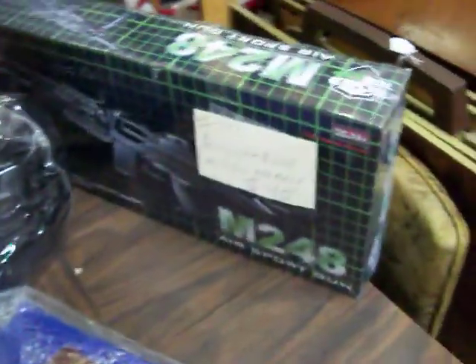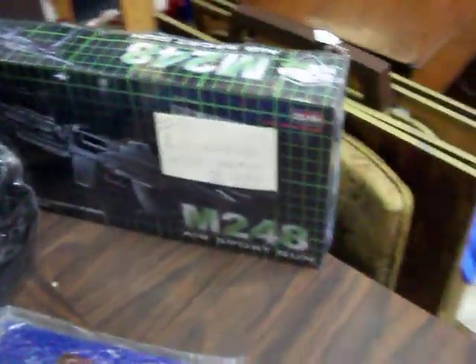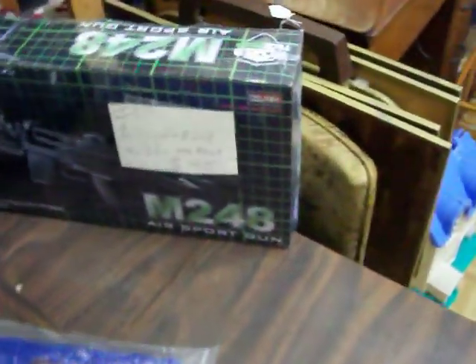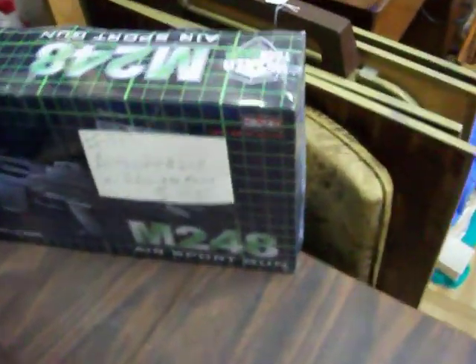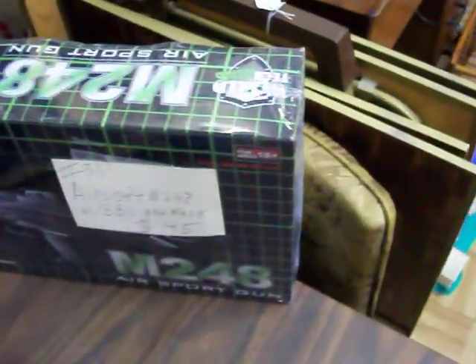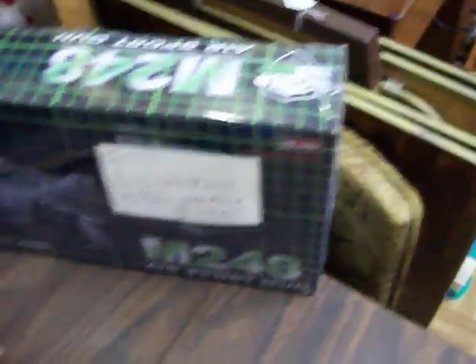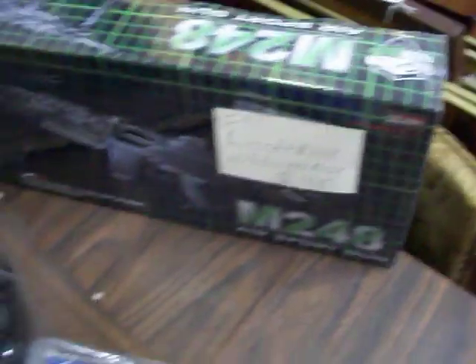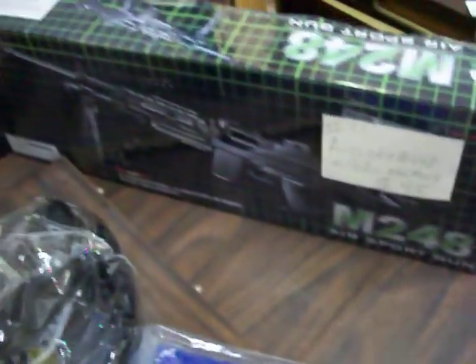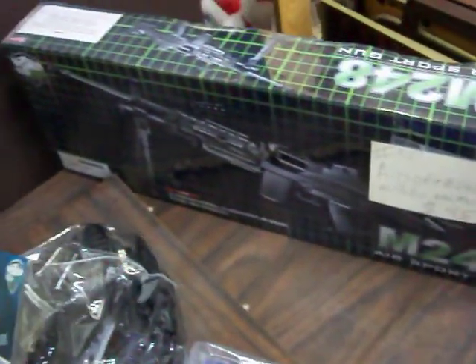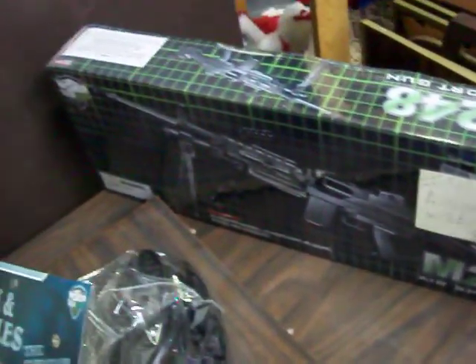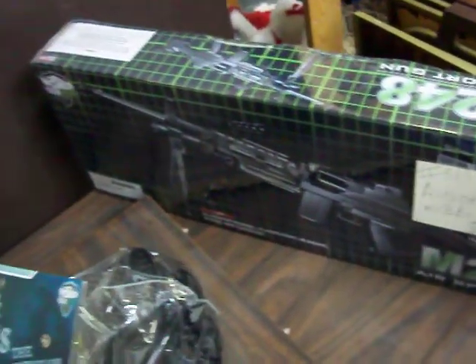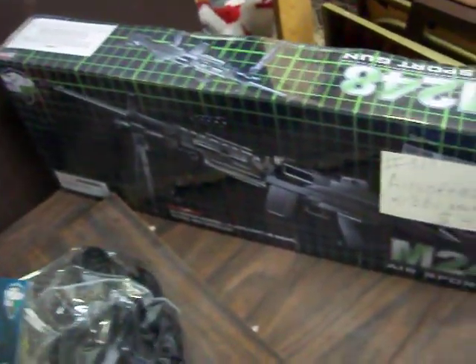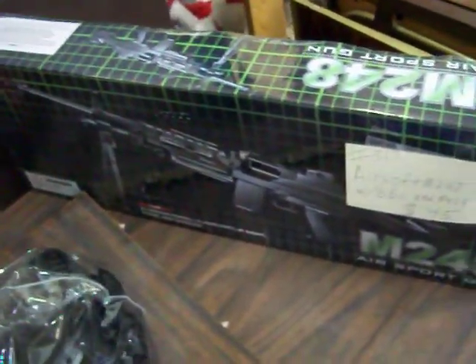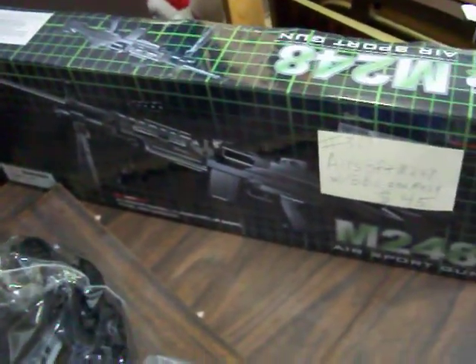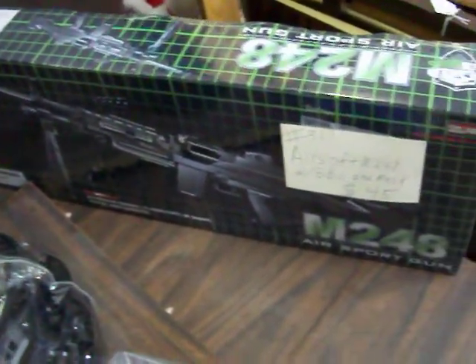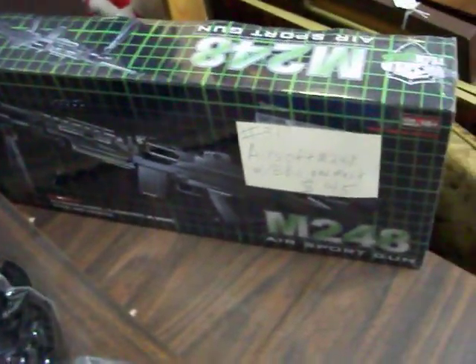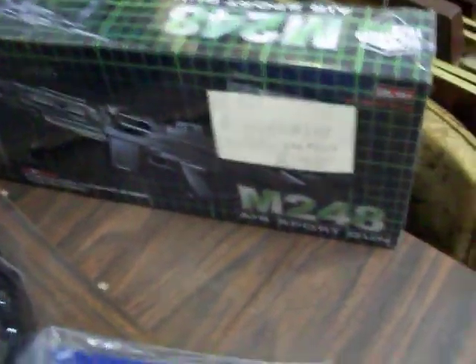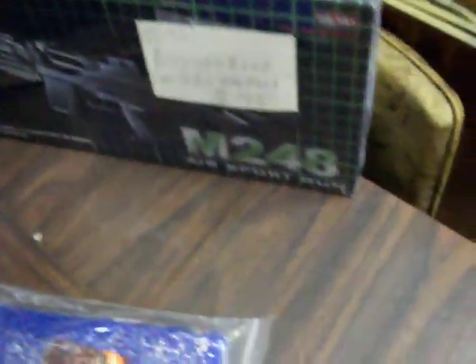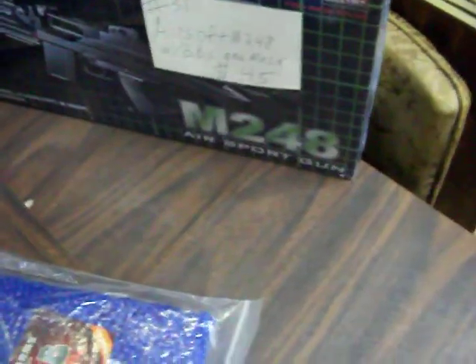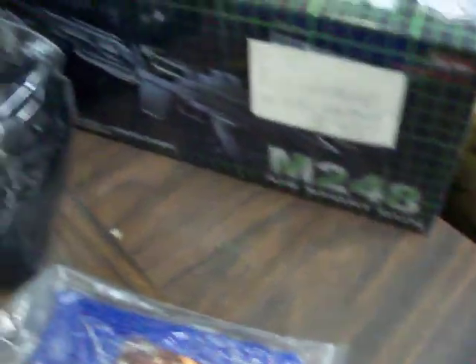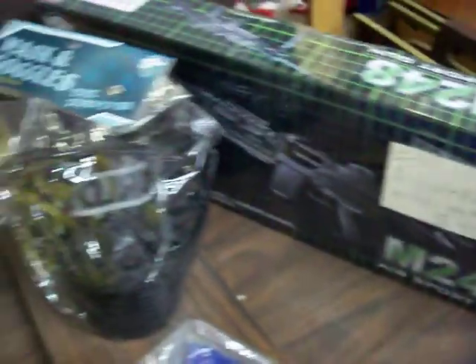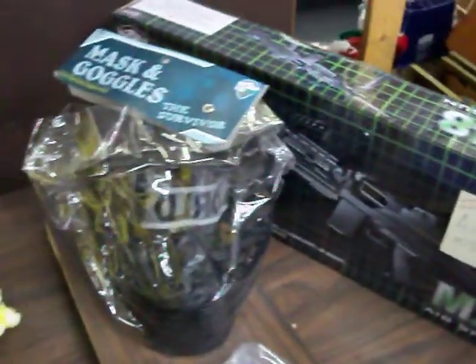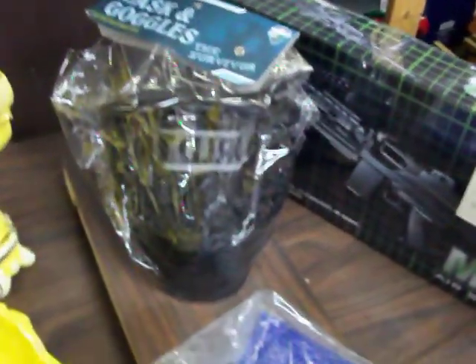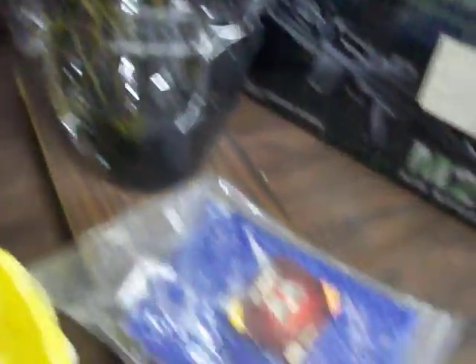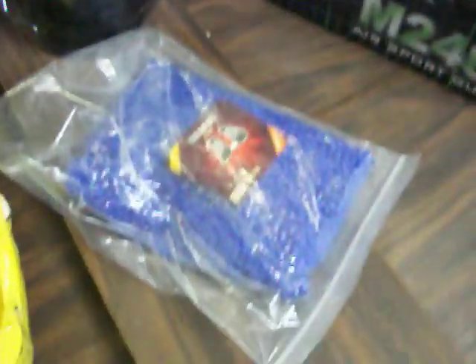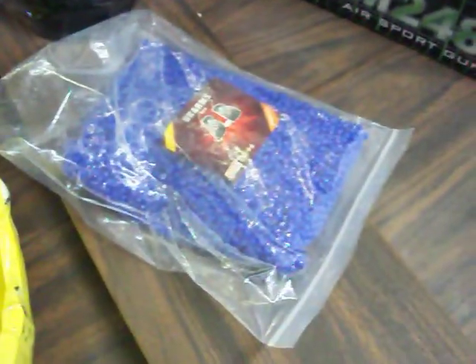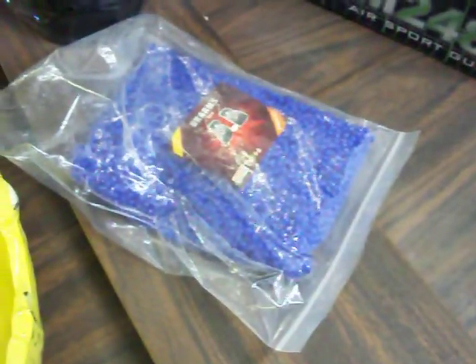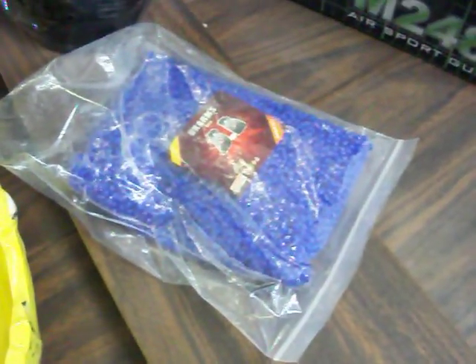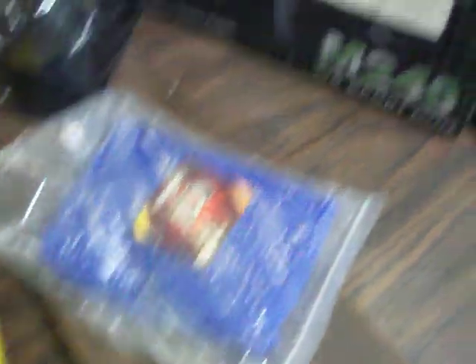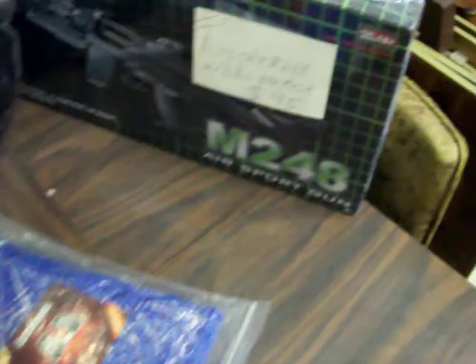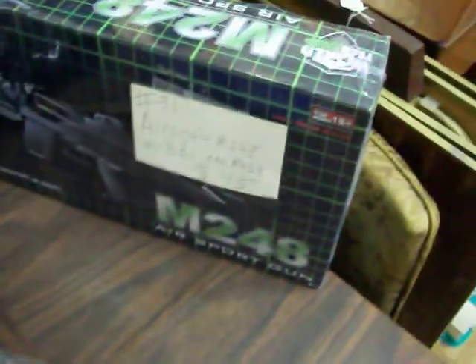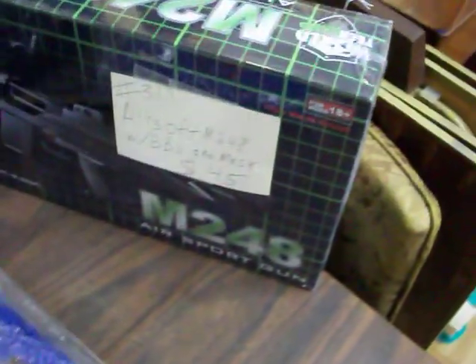This is an Airsoft M248 BB gun. It's brand new, still wrapped in plastic, never been opened, never been used. It comes with a mask and goggle set as well as the BBs. The set is $45.